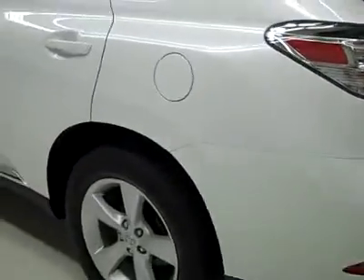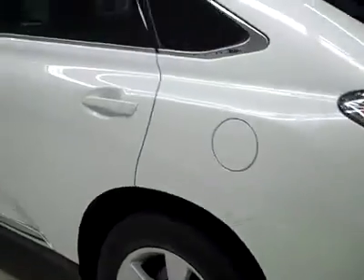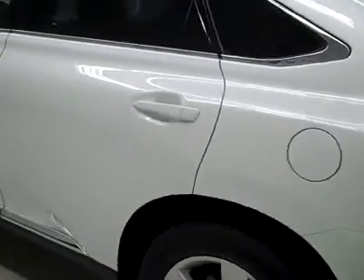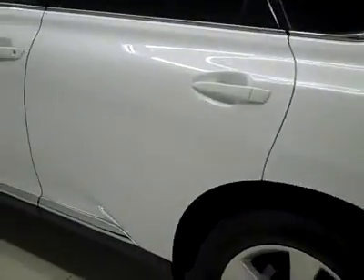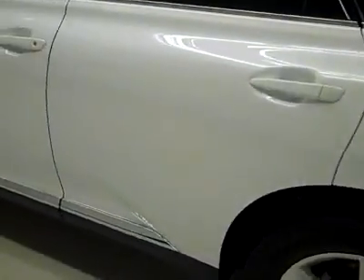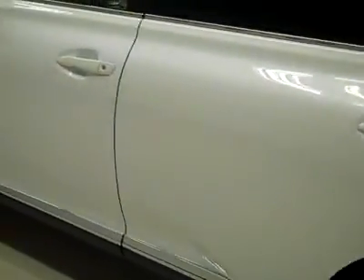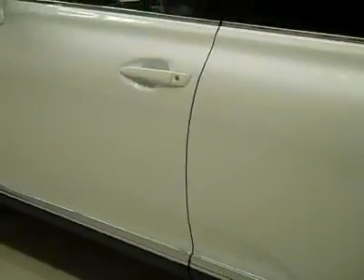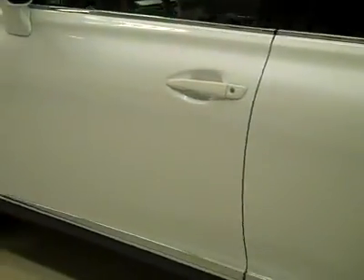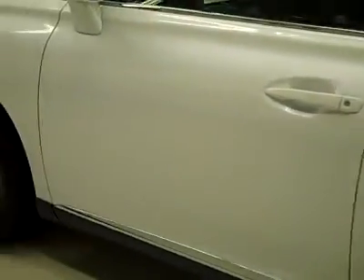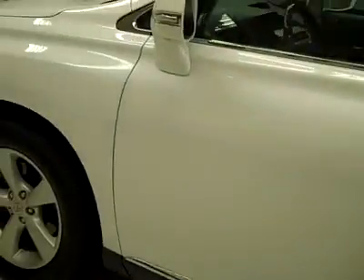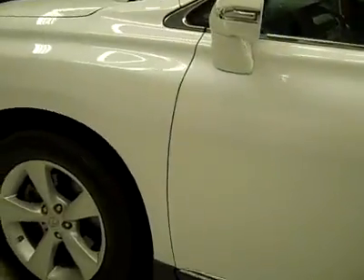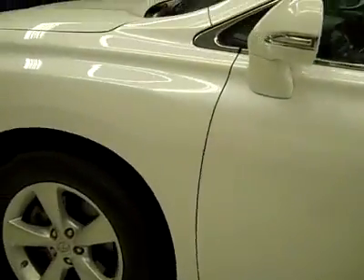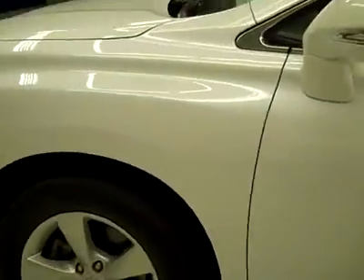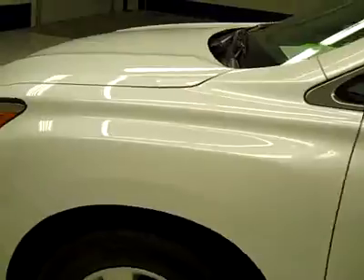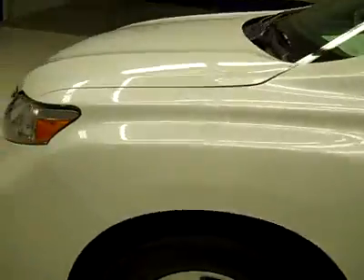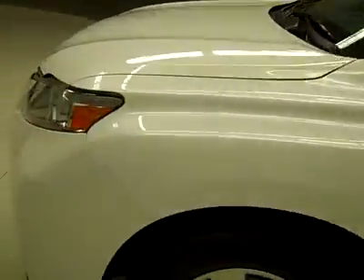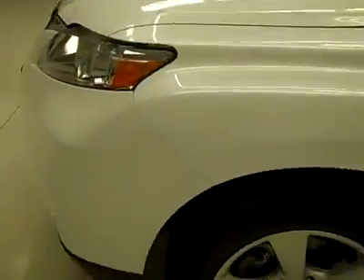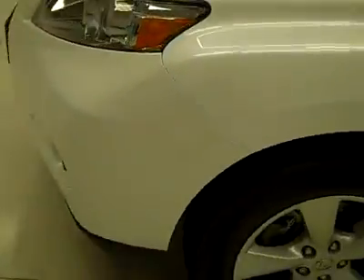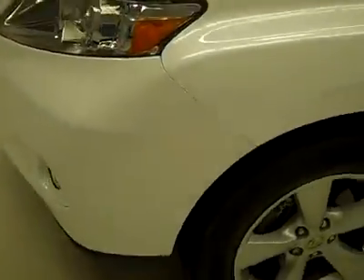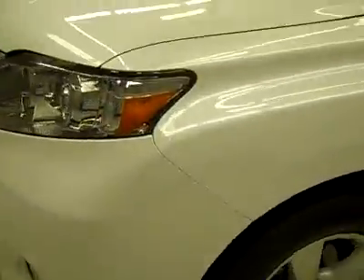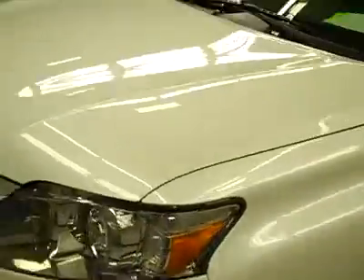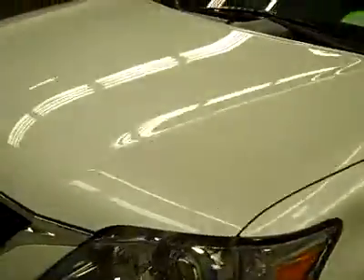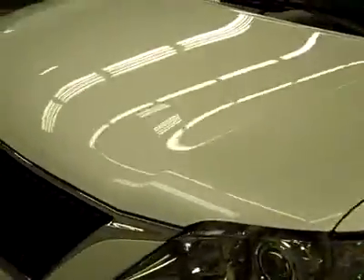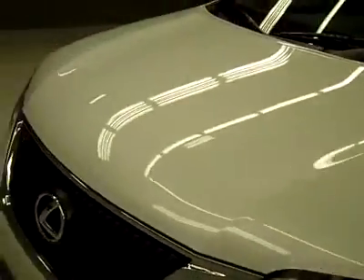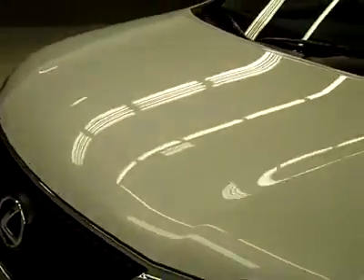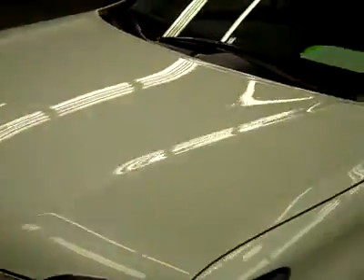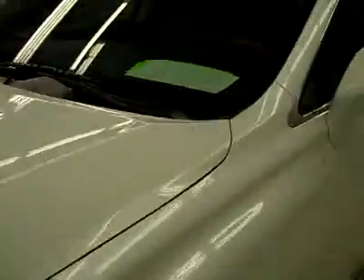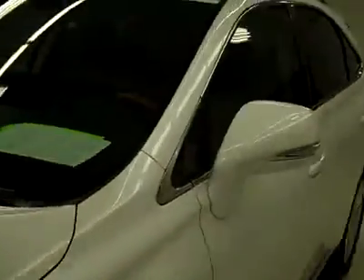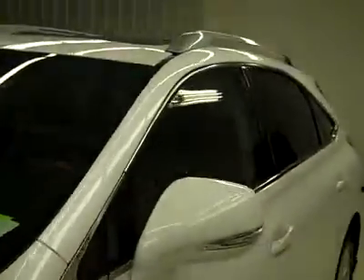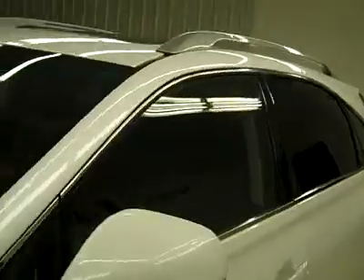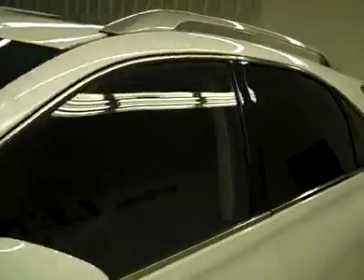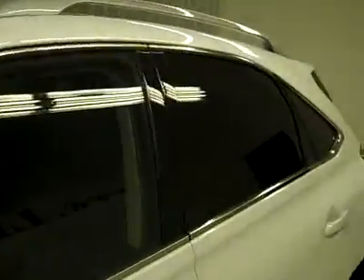Down this side, again nice clean shiny paint, no dents or dings, no scratches here either. Hood looks great too, body's in excellent shape — let's take a look at the interior.